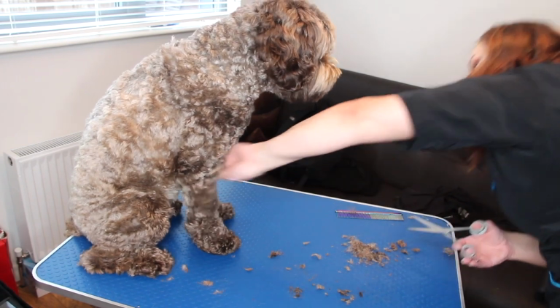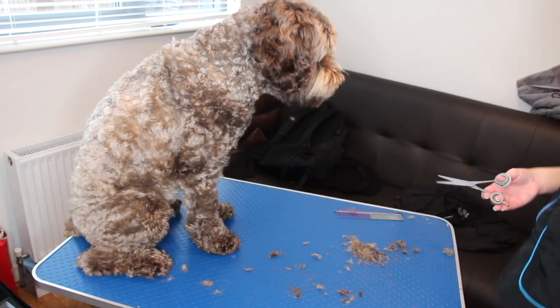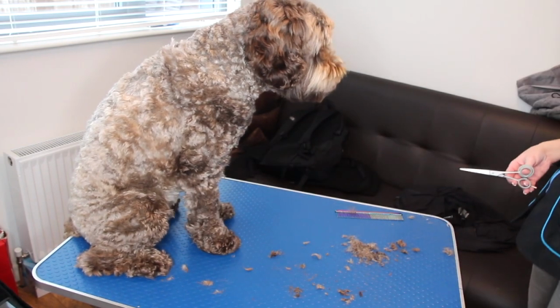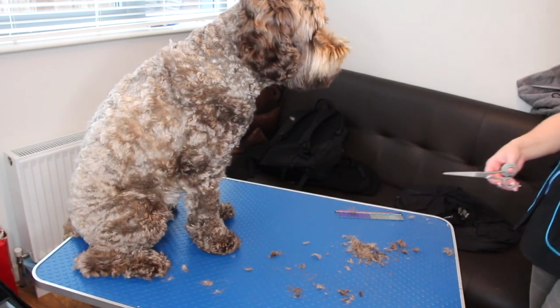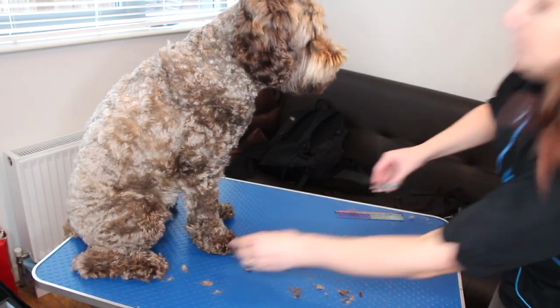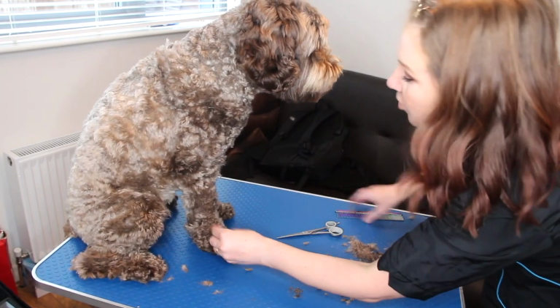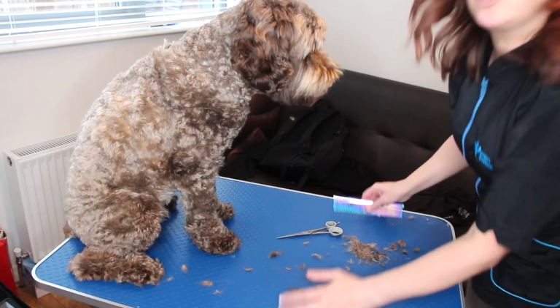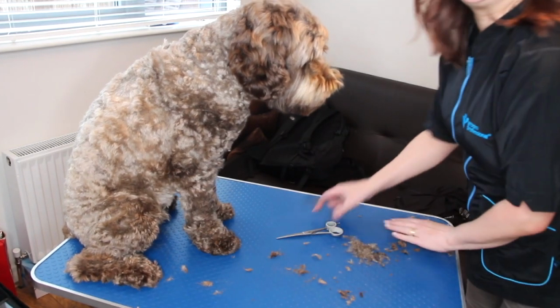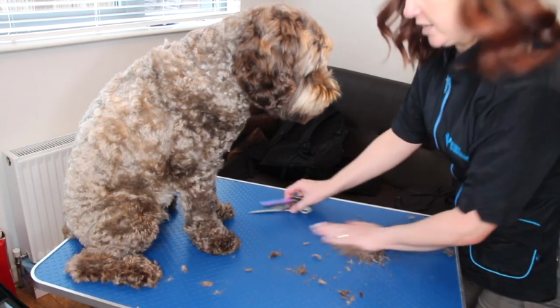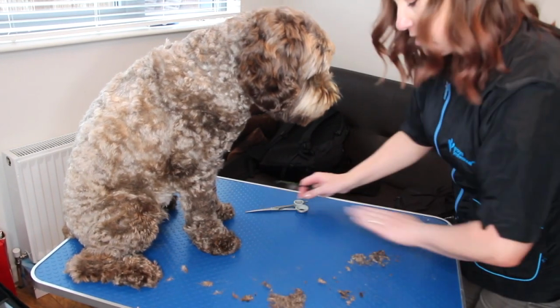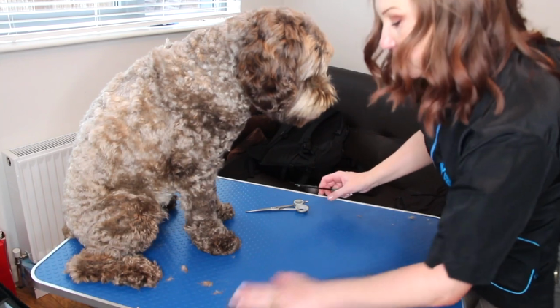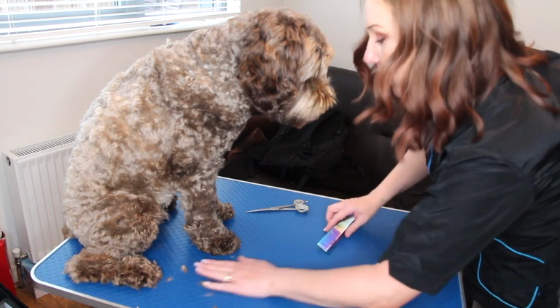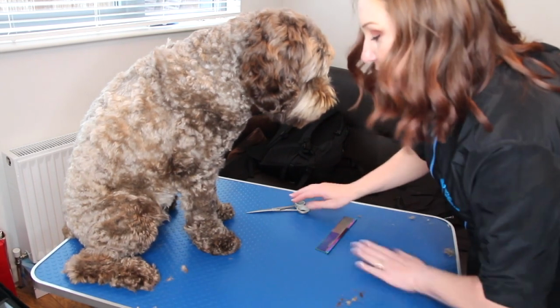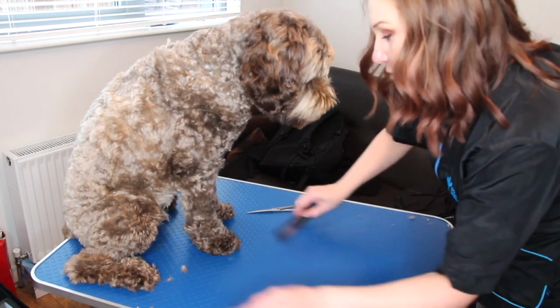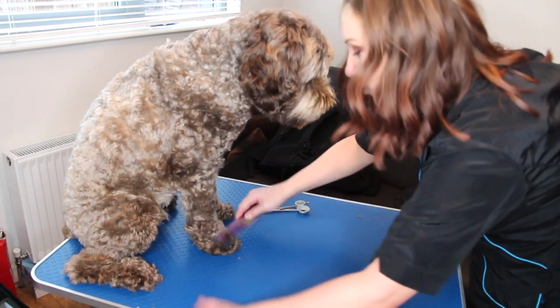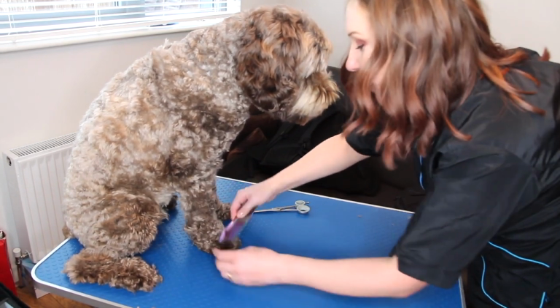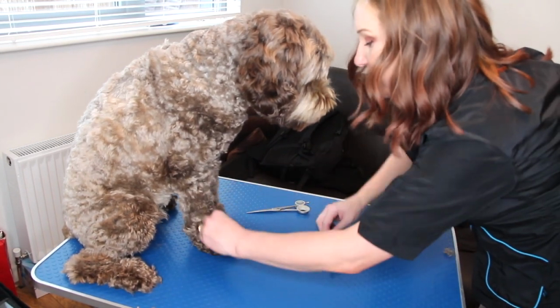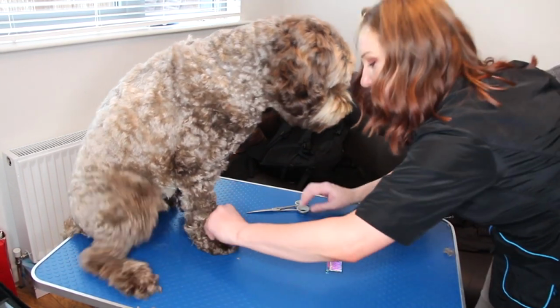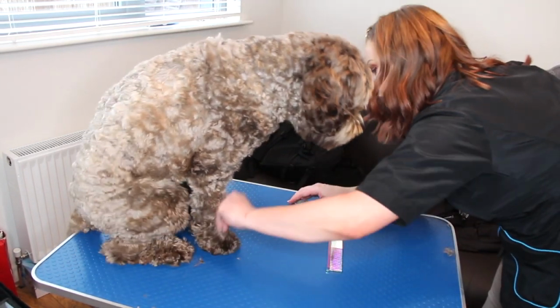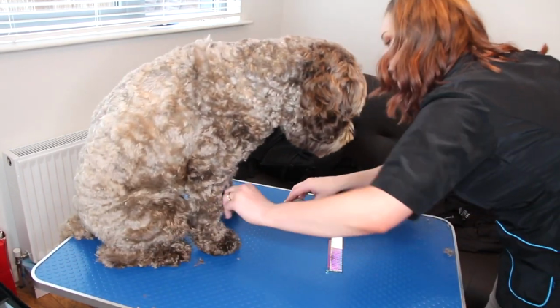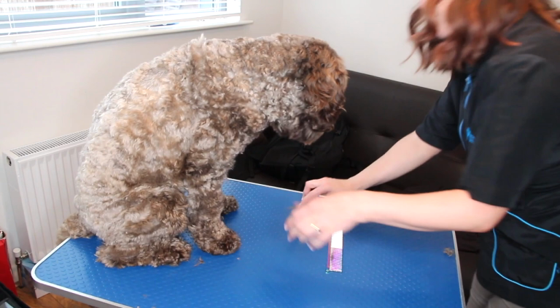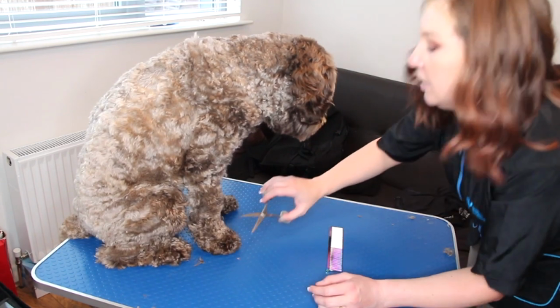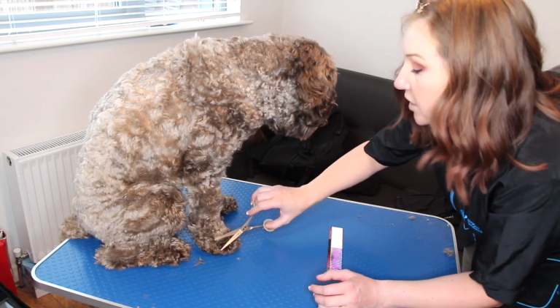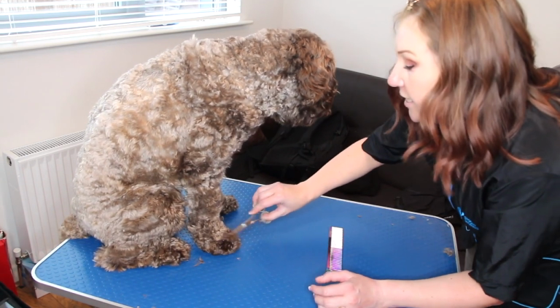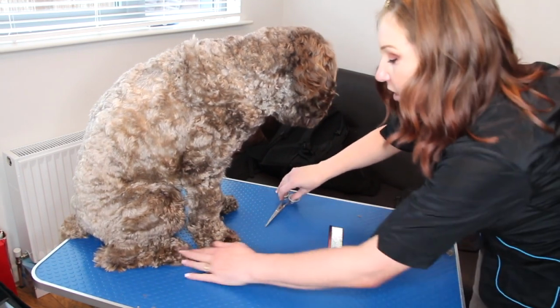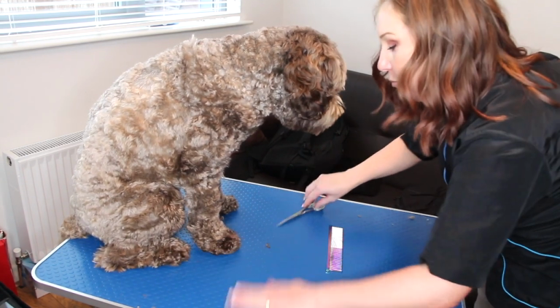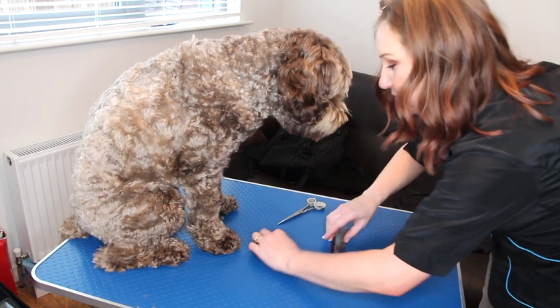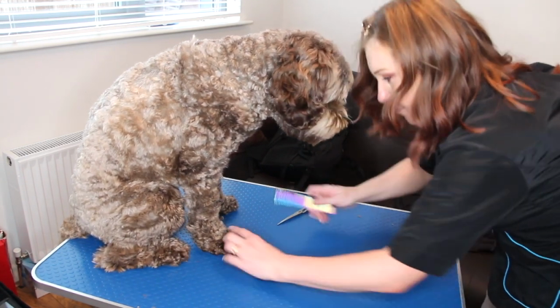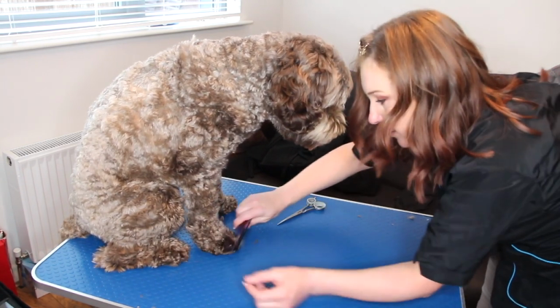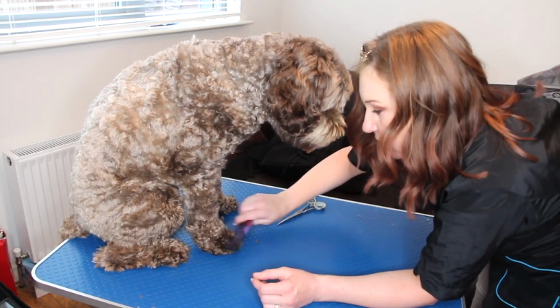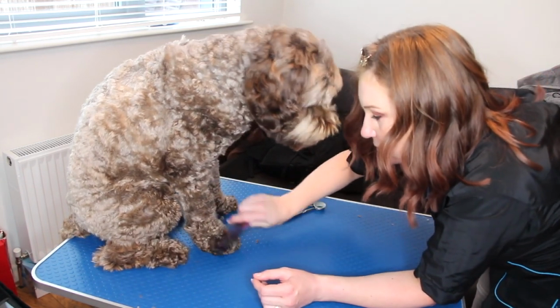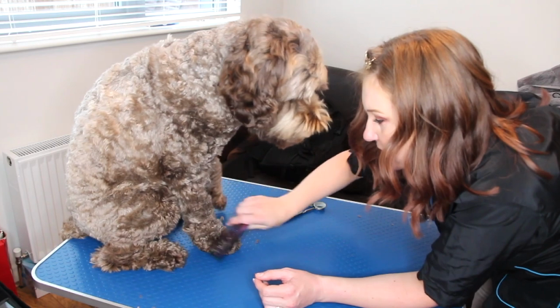It still looks quite big at the bottom, so there's a bit more chopping to do. You can do some chopping while he's got his foot down — take advantage of all the different angles they sit in. While he's sitting, I'm just going to keep on brushing his fur up on his little toes.